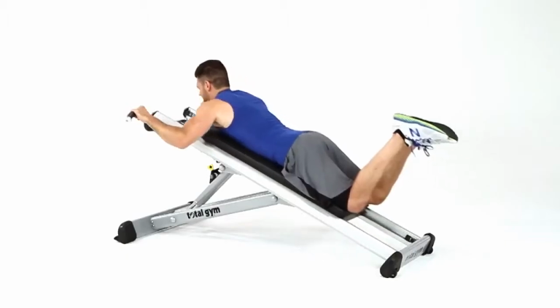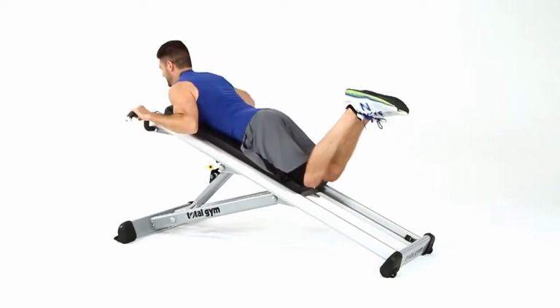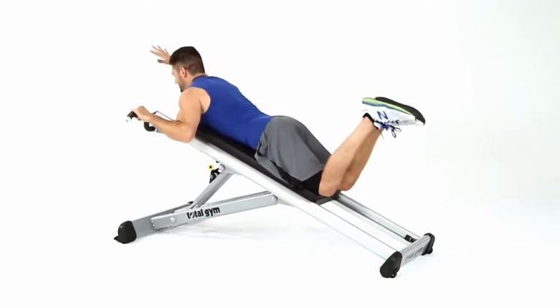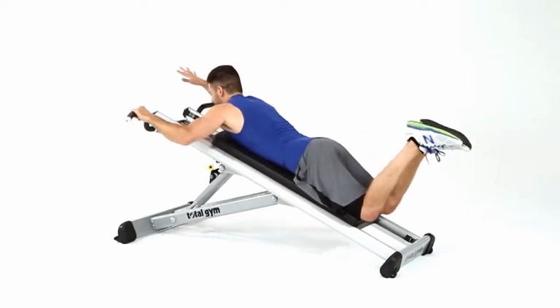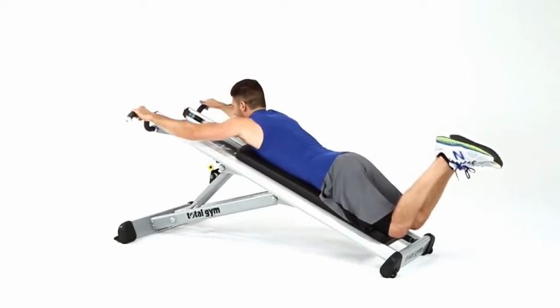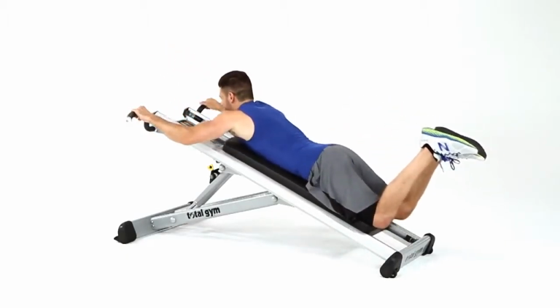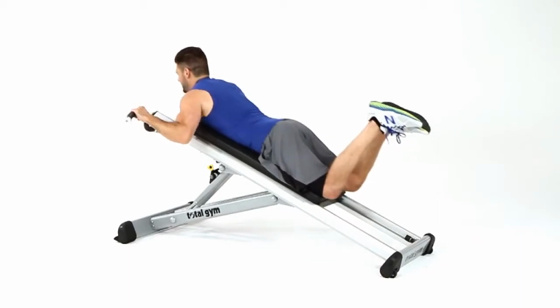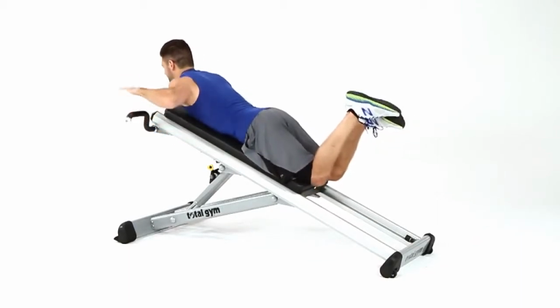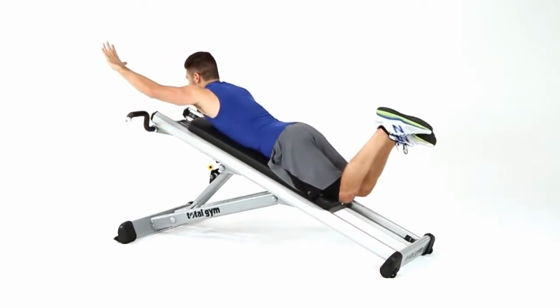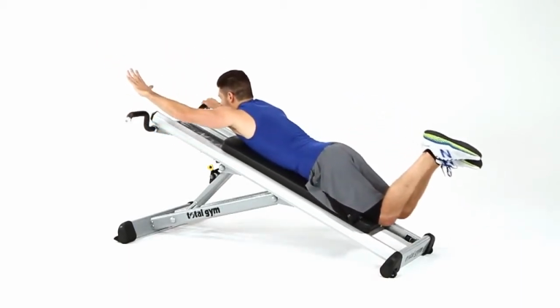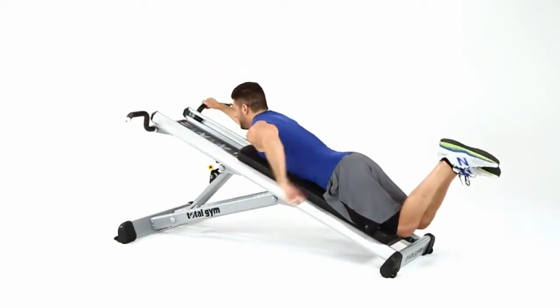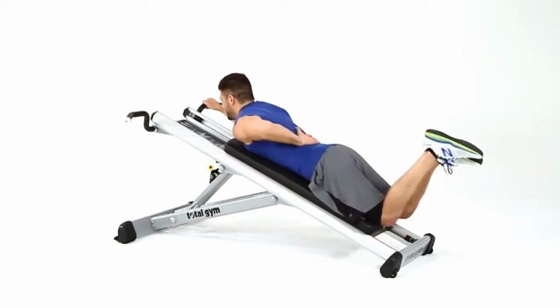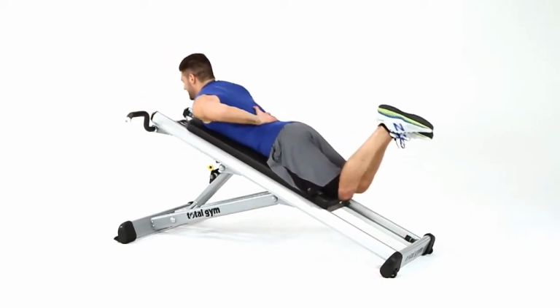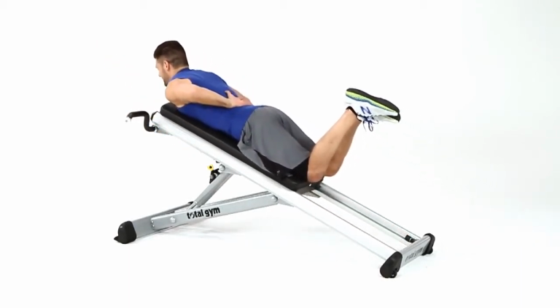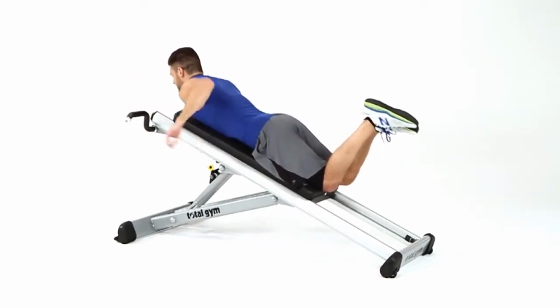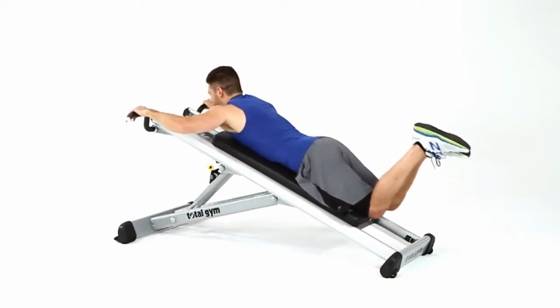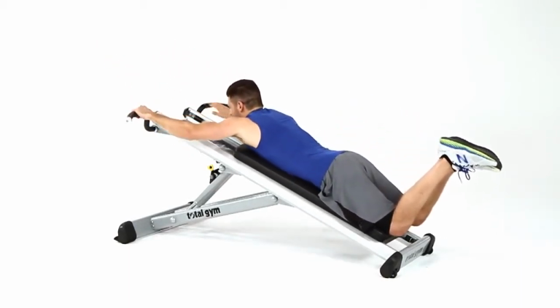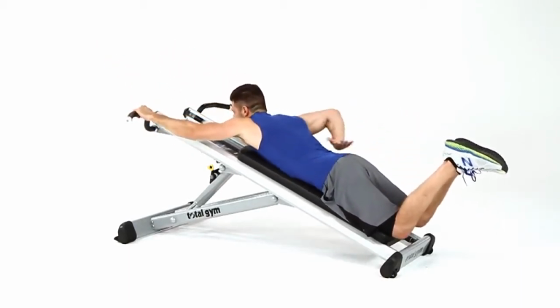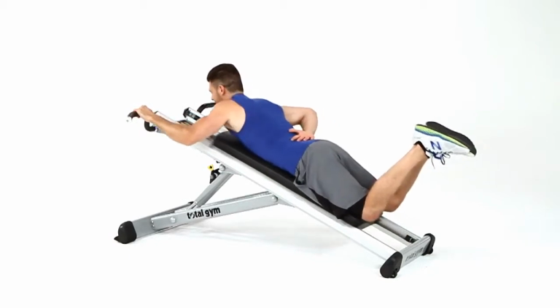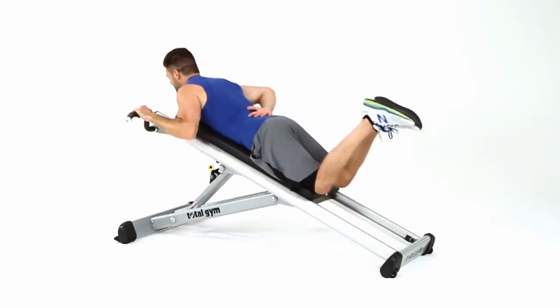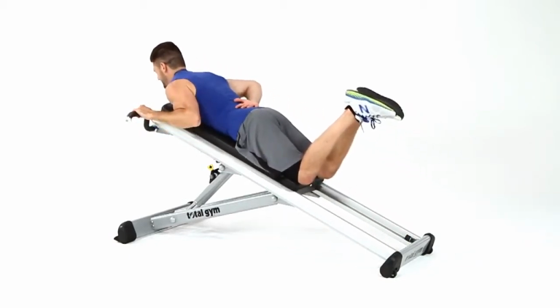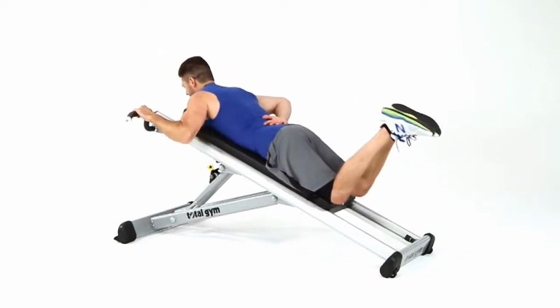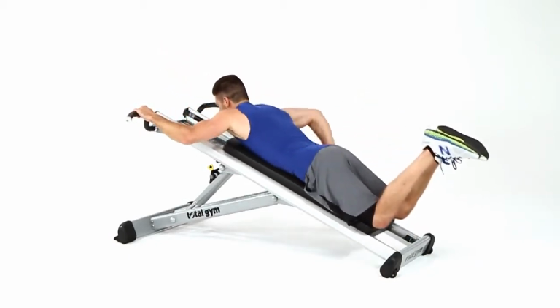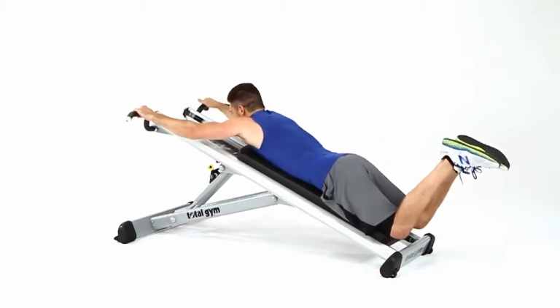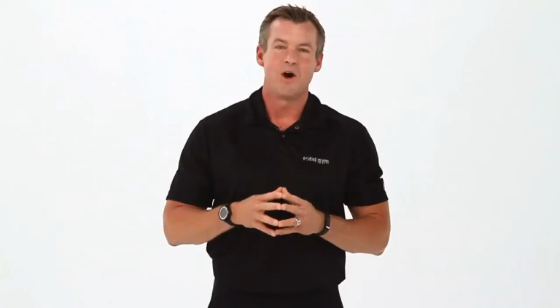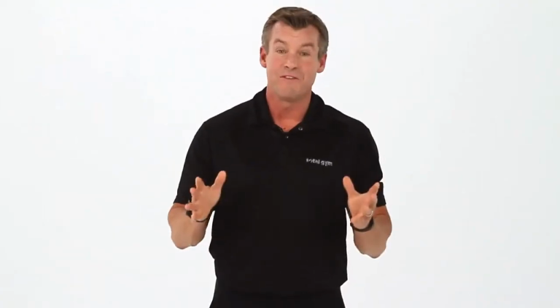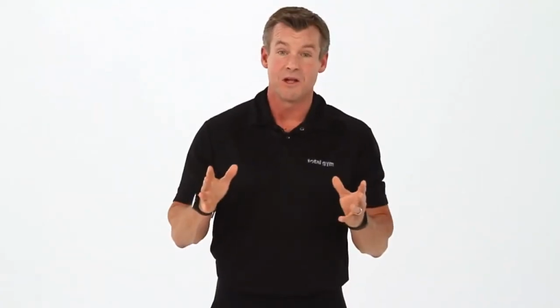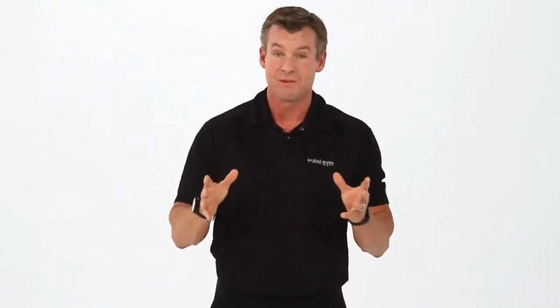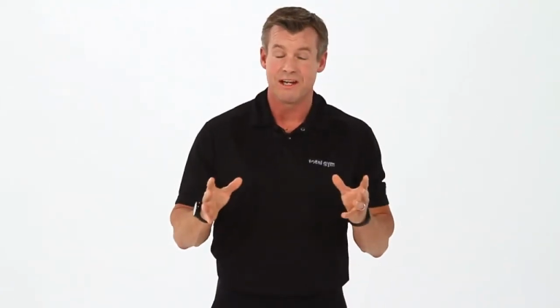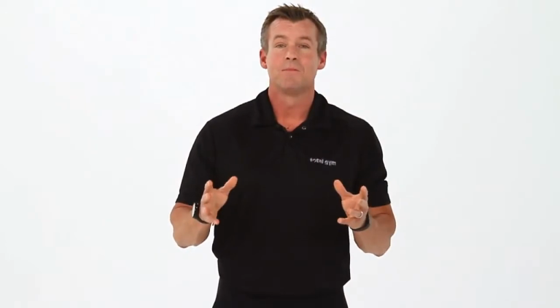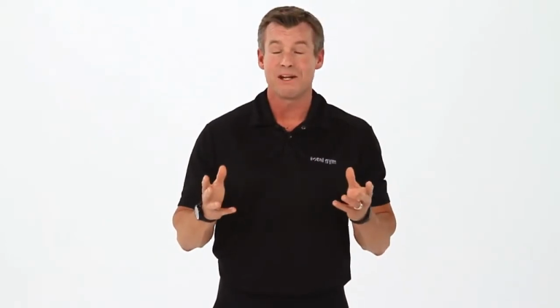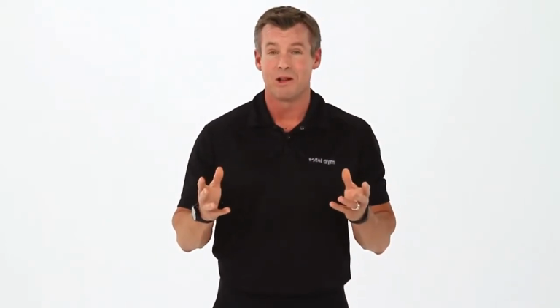They can easily progress to a one-arm negative on the eccentric movement, or, for even more of a challenge, a one-arm pull-up. And only feasible on this machine, plyometric pull-ups.